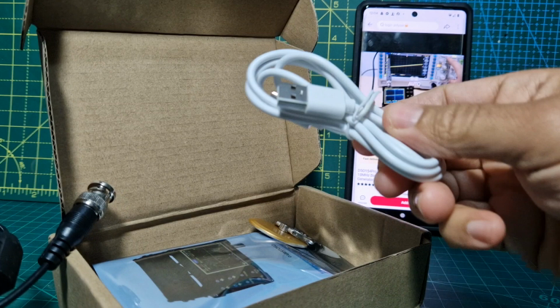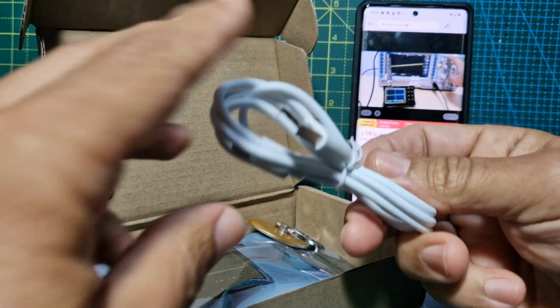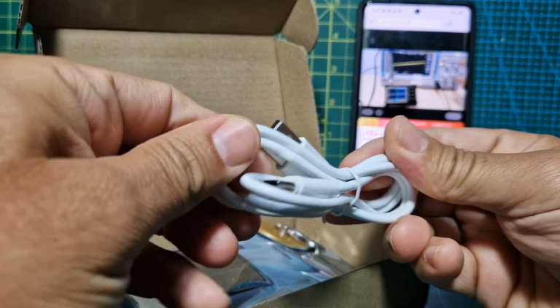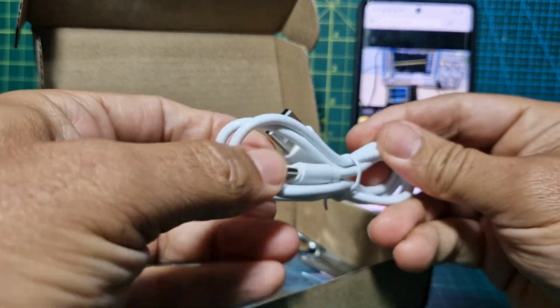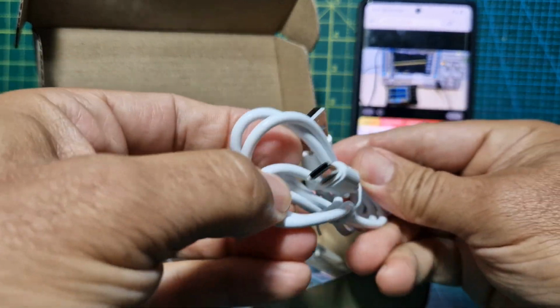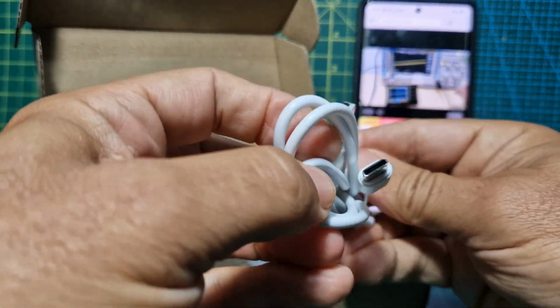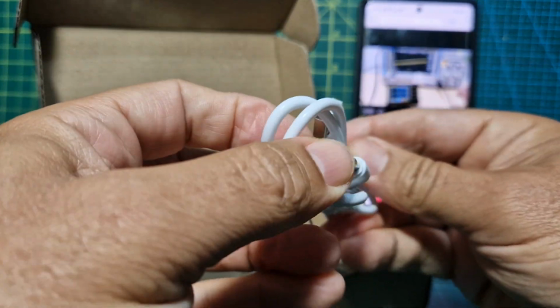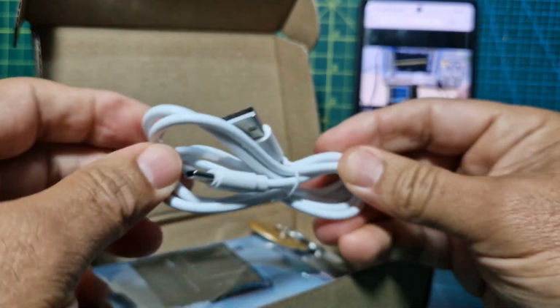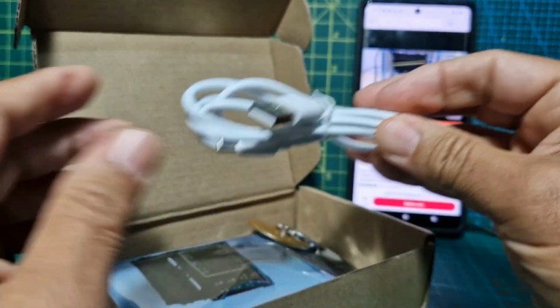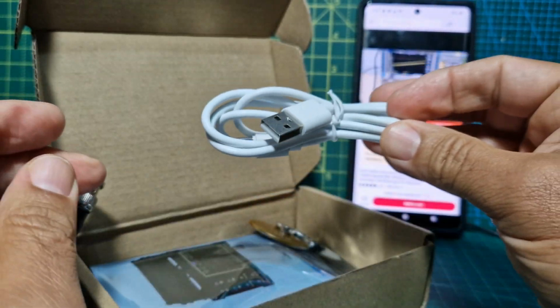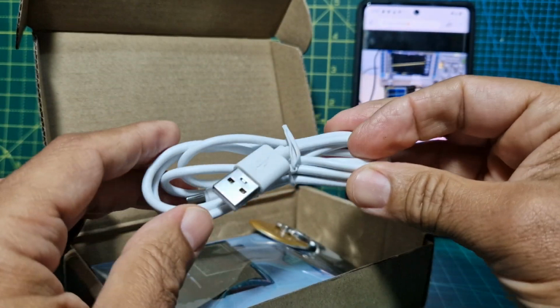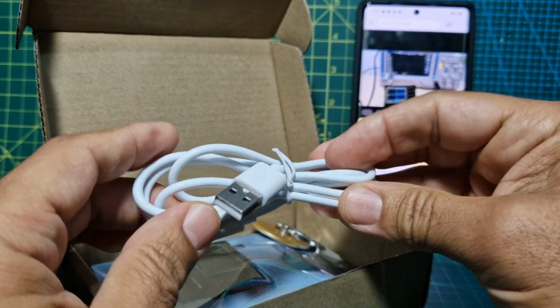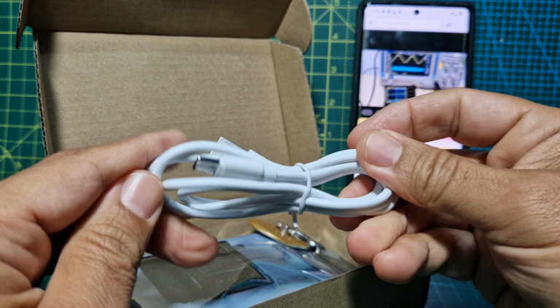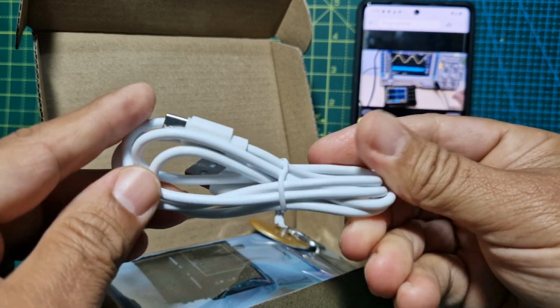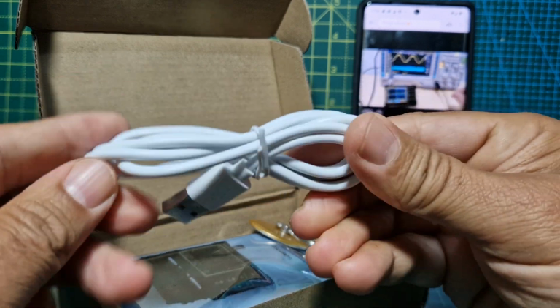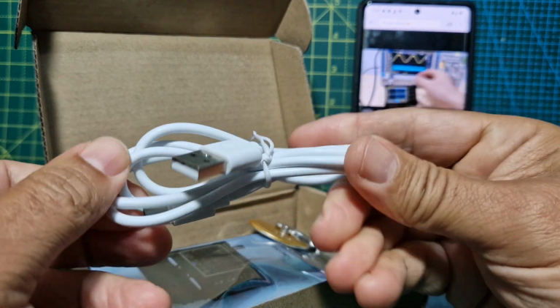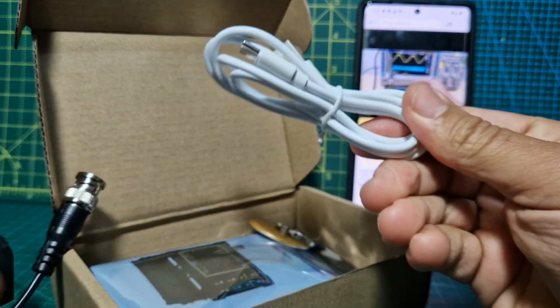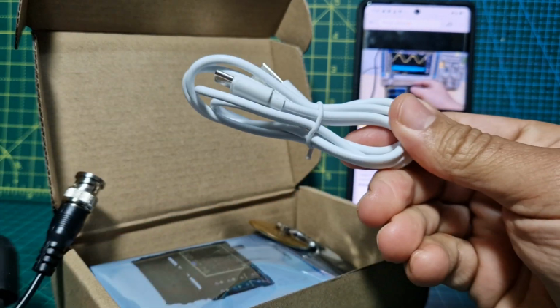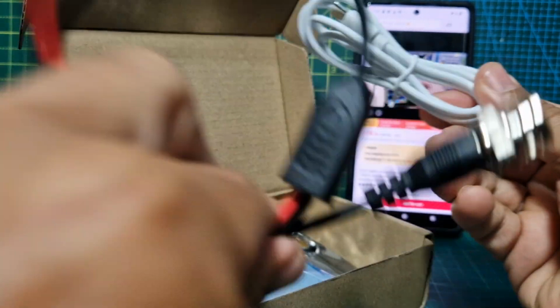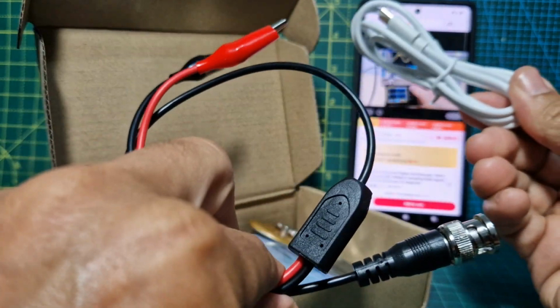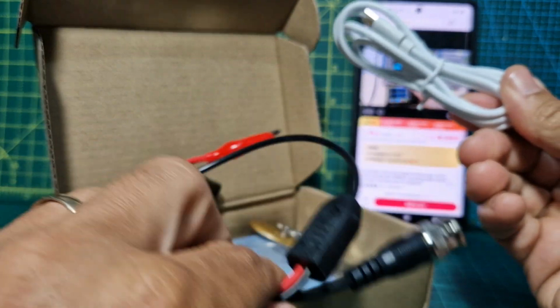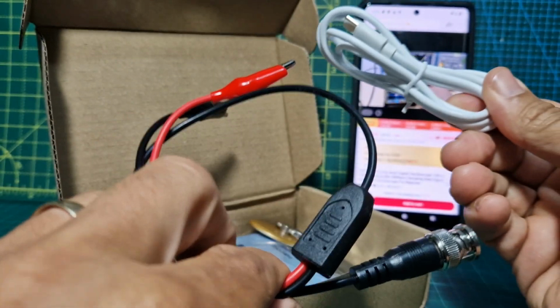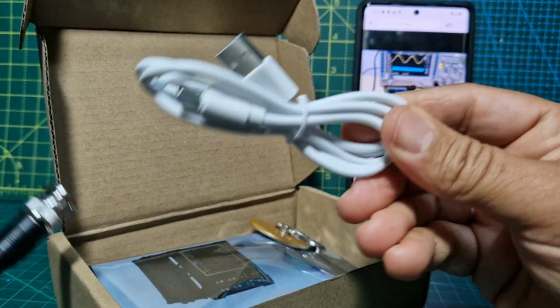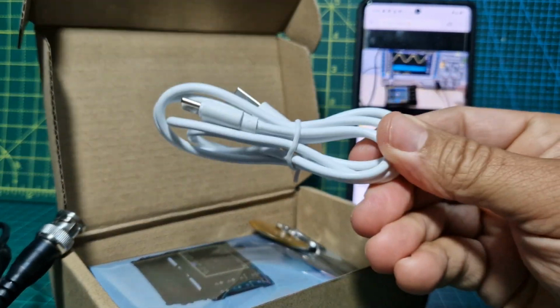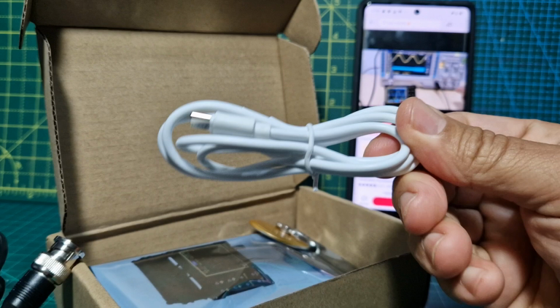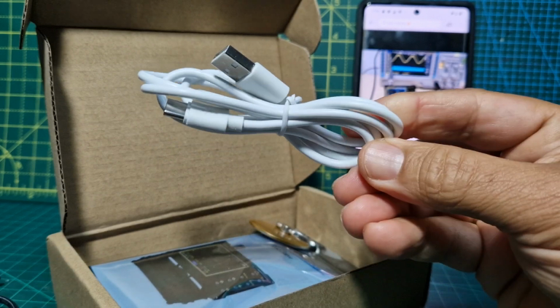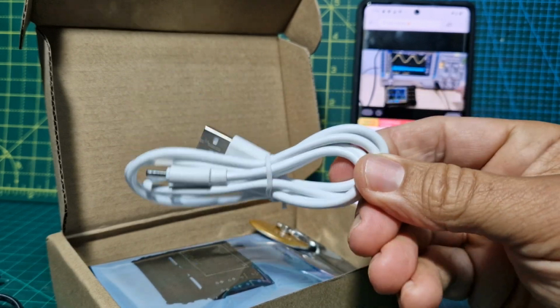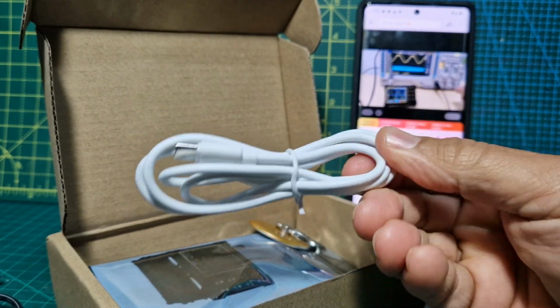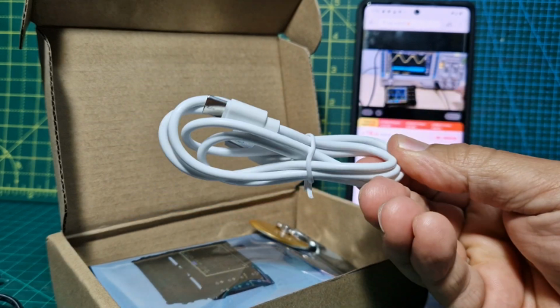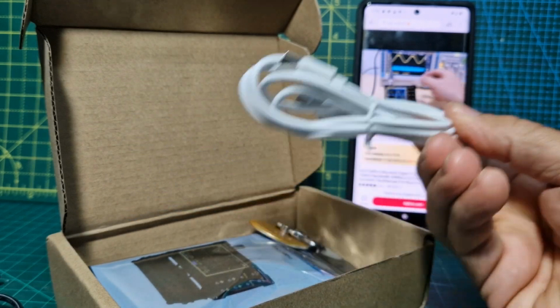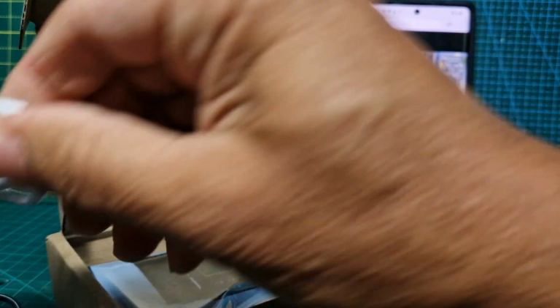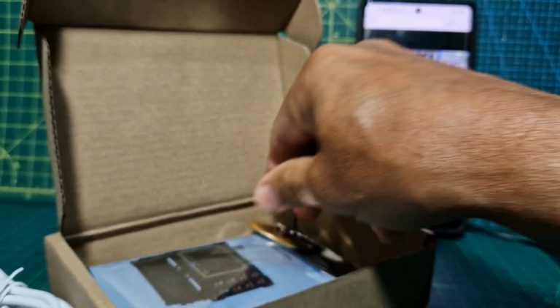We've got a USB-C connector there. Now, has it got a battery? I don't know, but USB-C — just that is probably worth £3 or £4. The cable is a nice good quality one, at least £2 I would say.